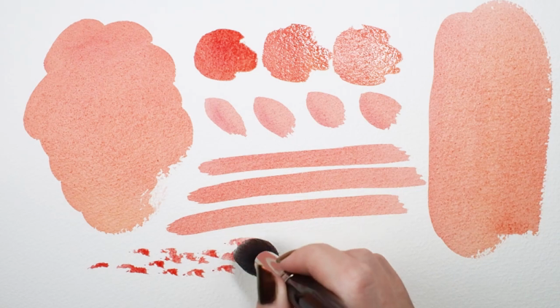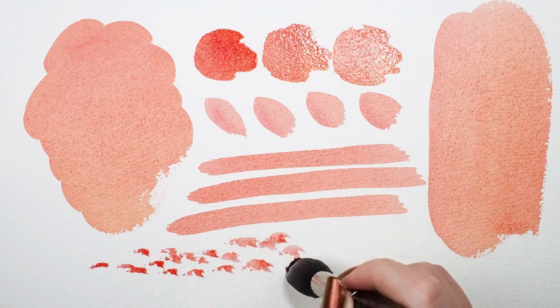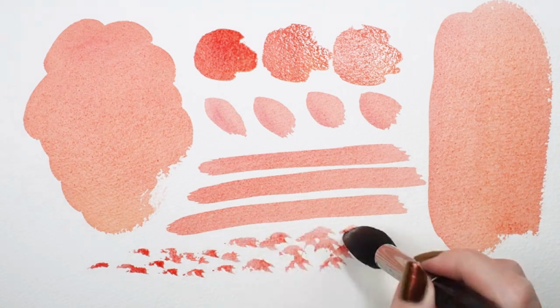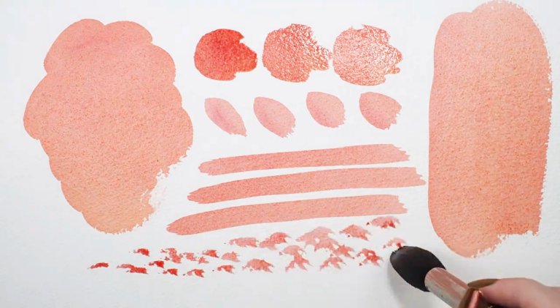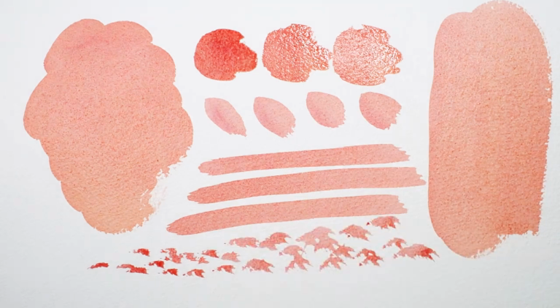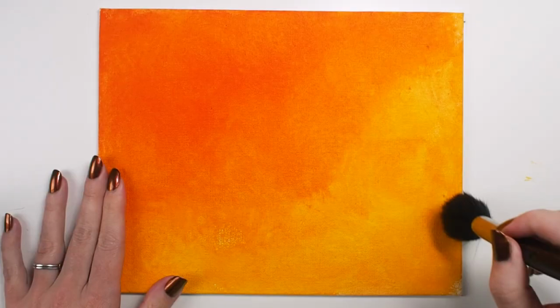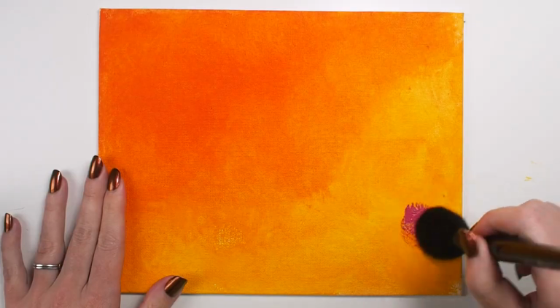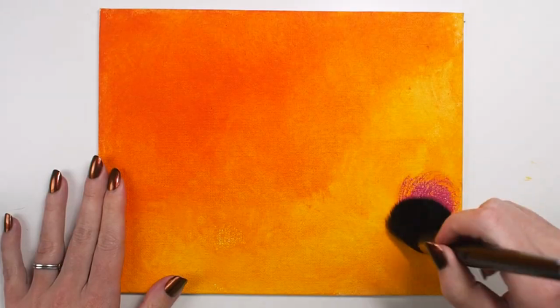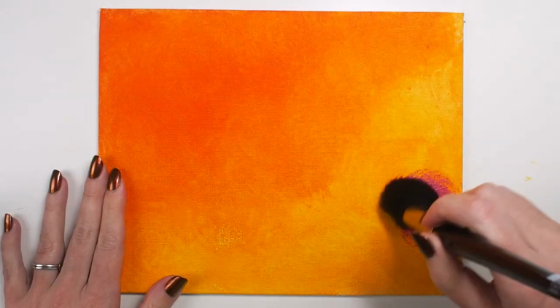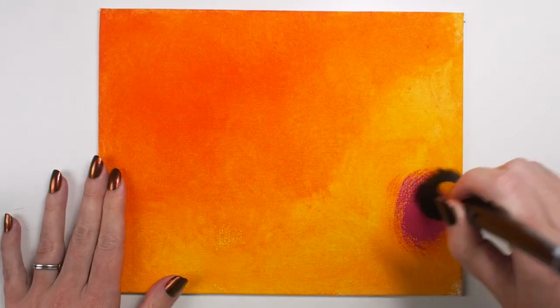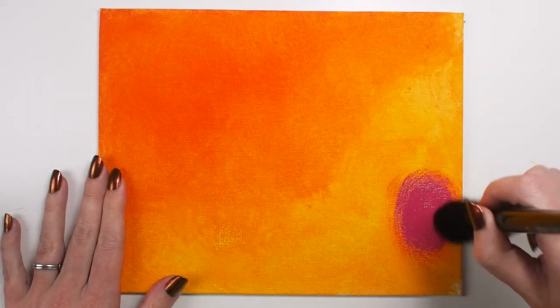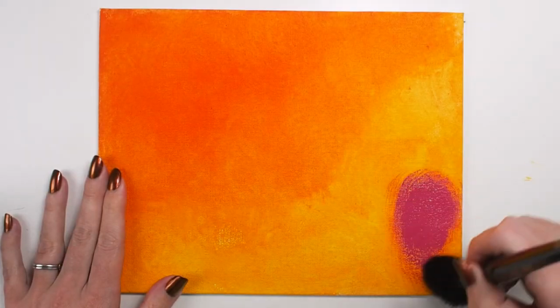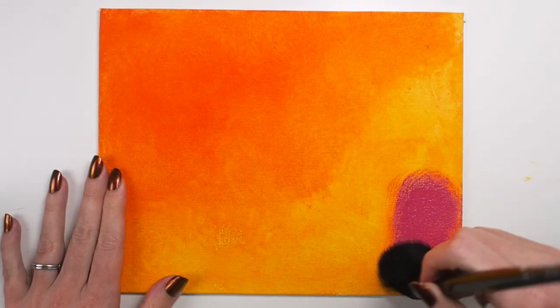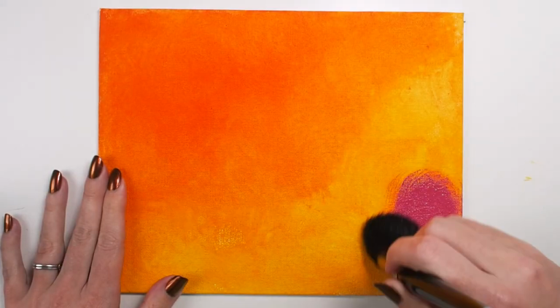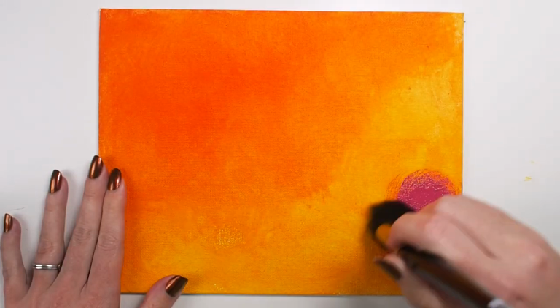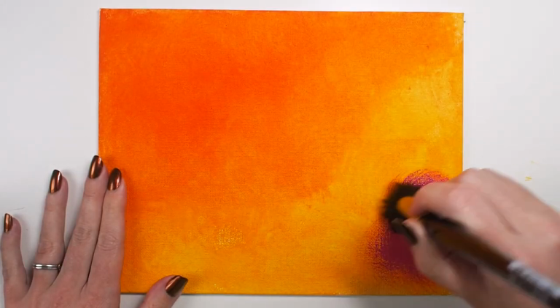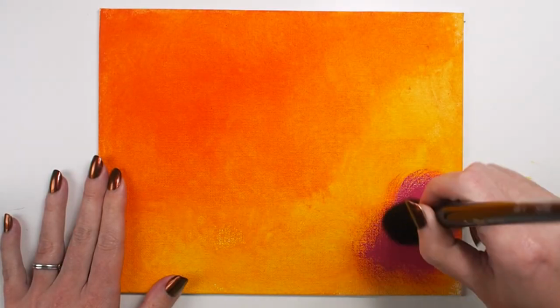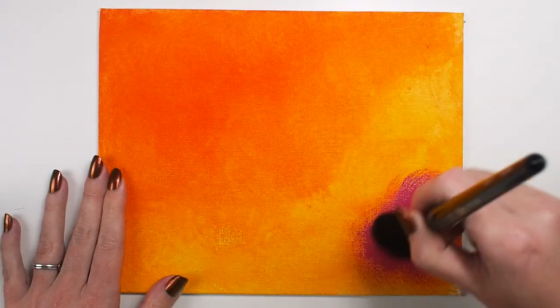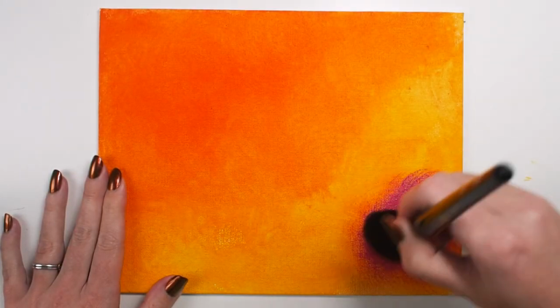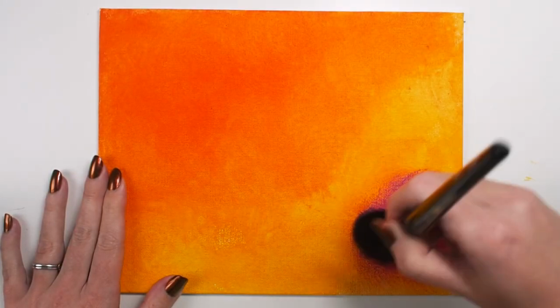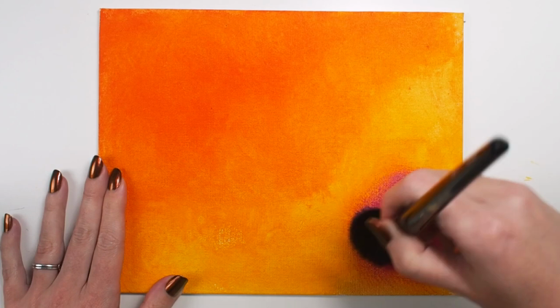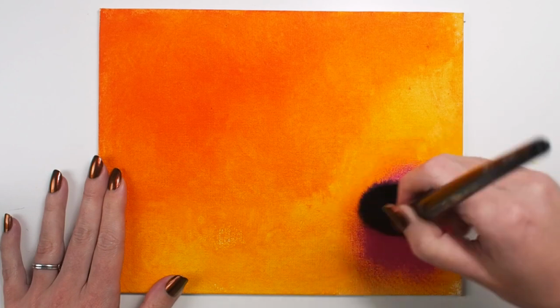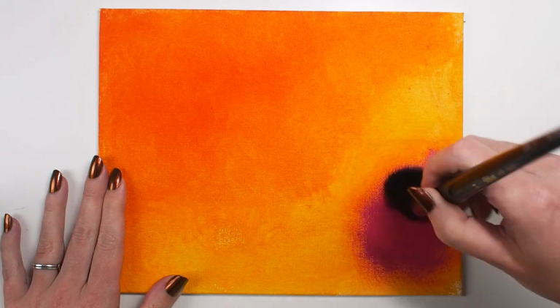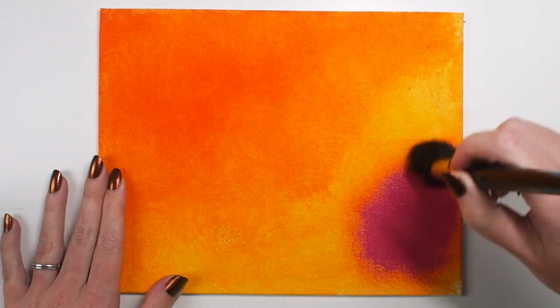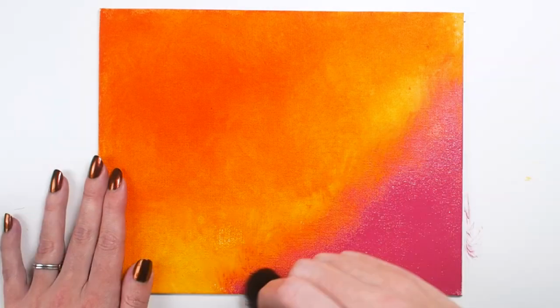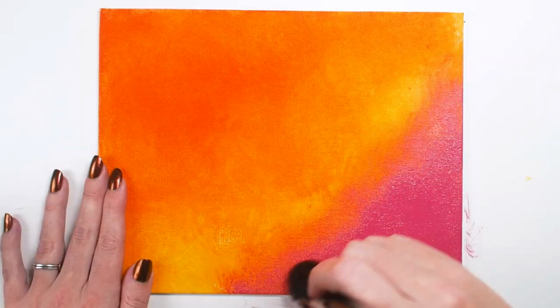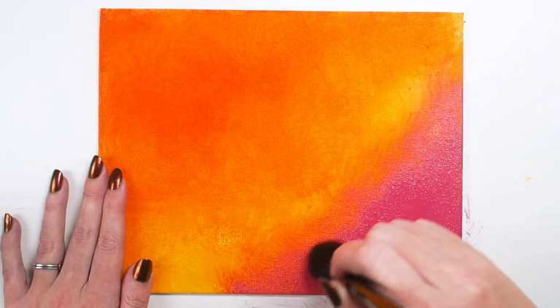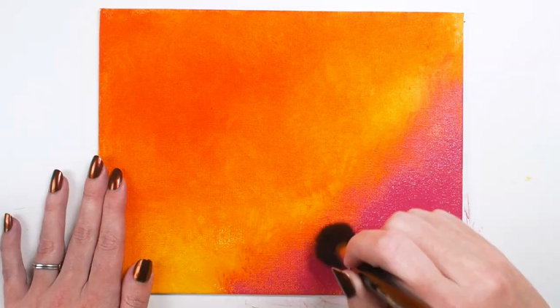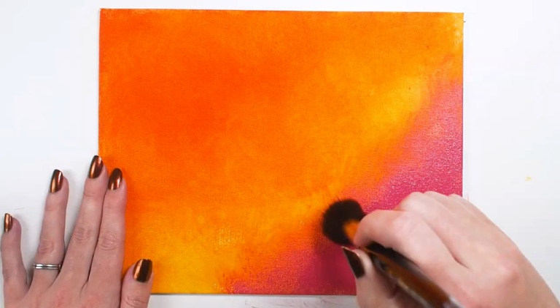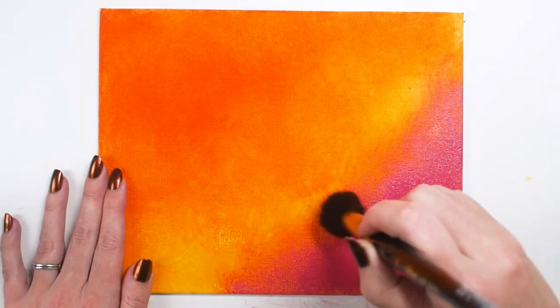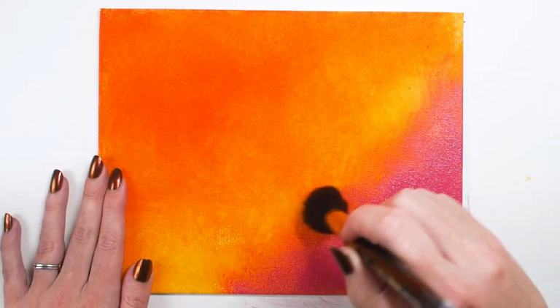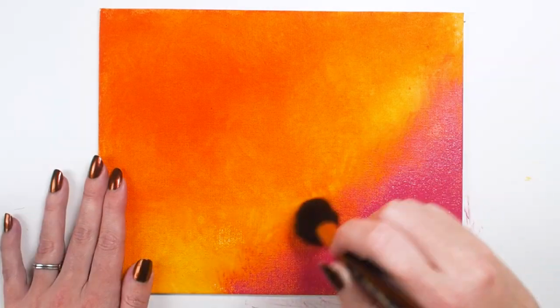I used the Black Goat Hair Mop for a dry blending technique using acrylic paint. Note that gentle transition and texture the brush leaves at the edges.